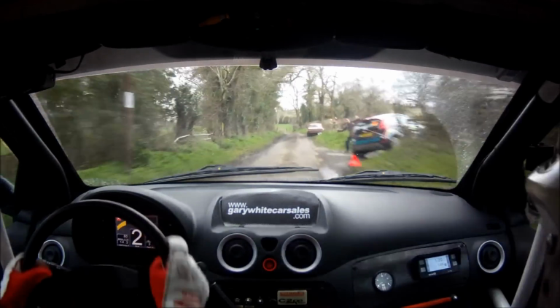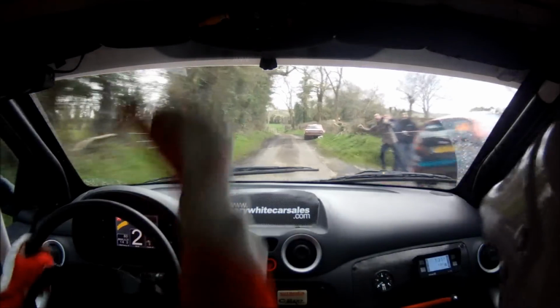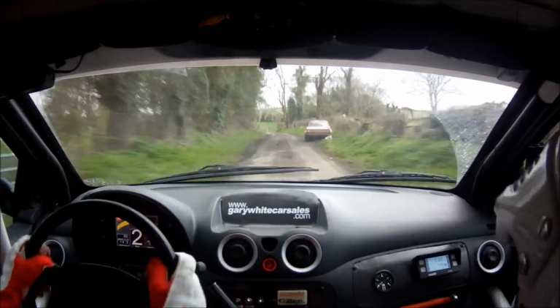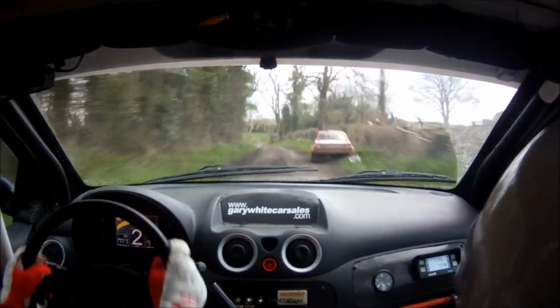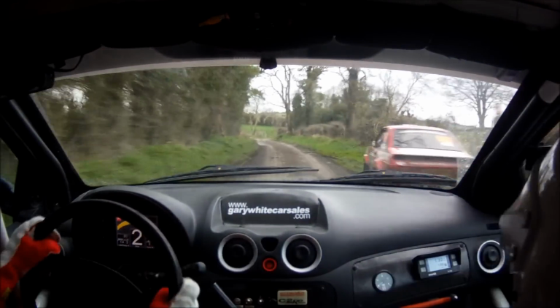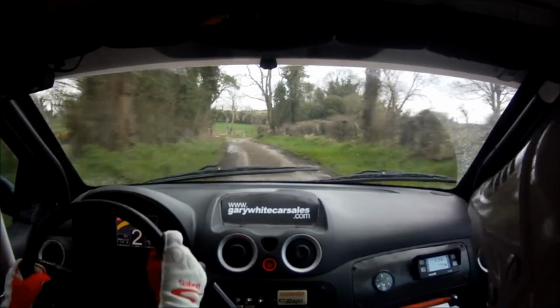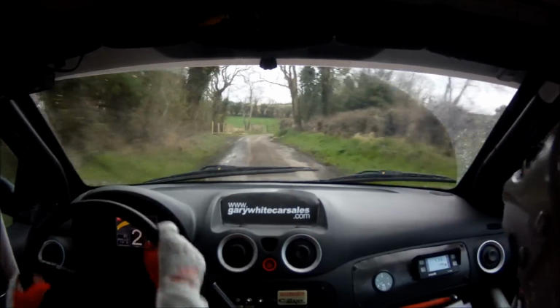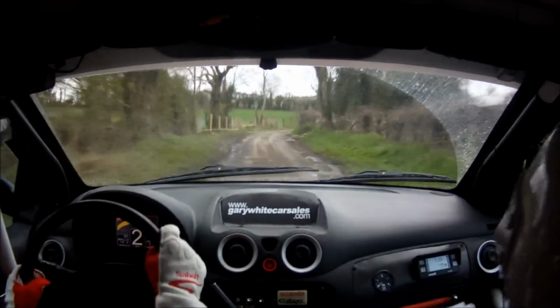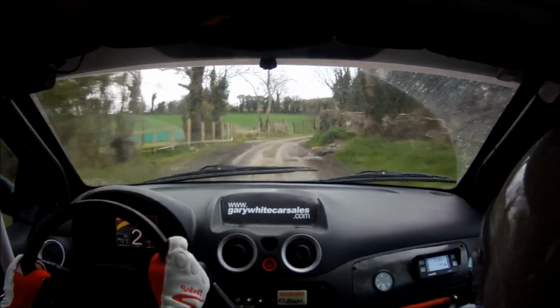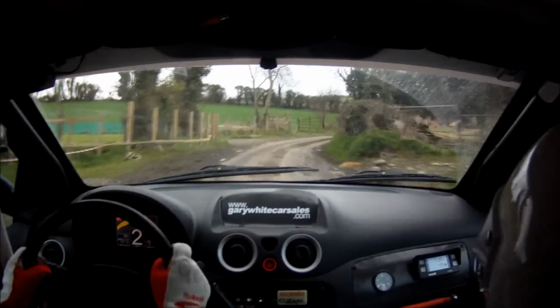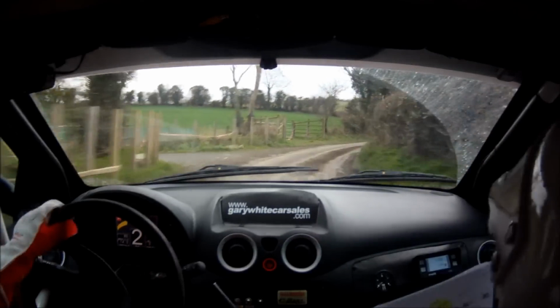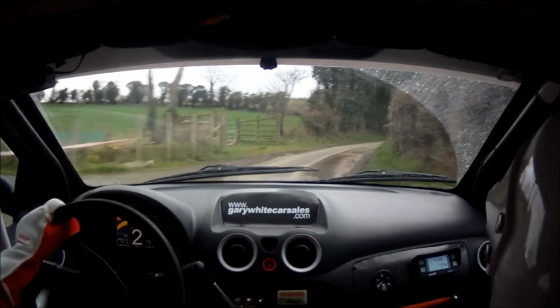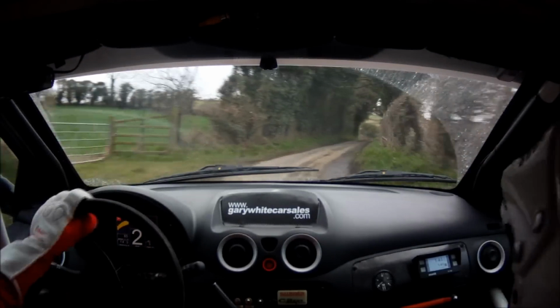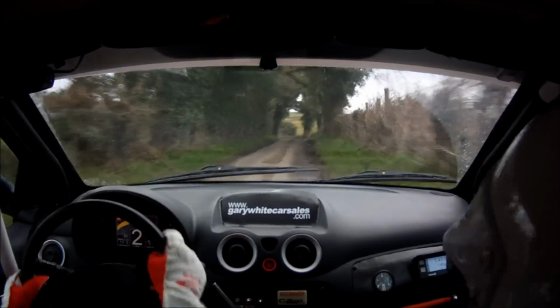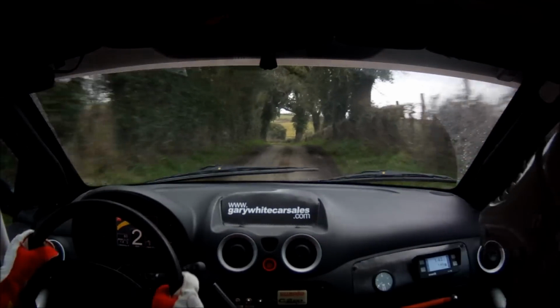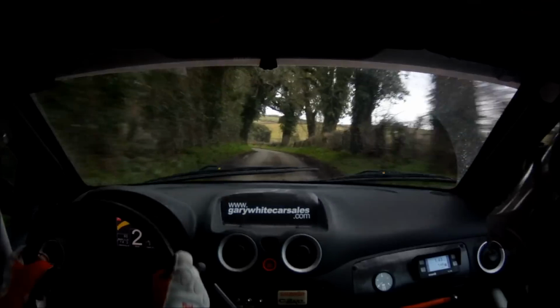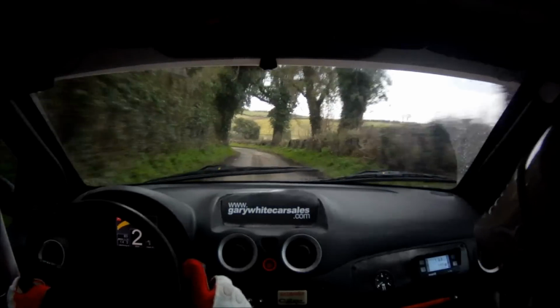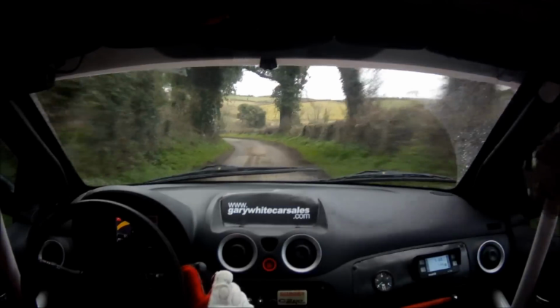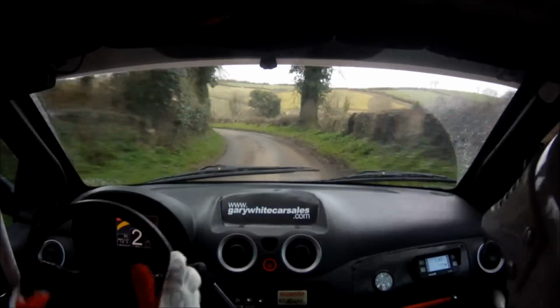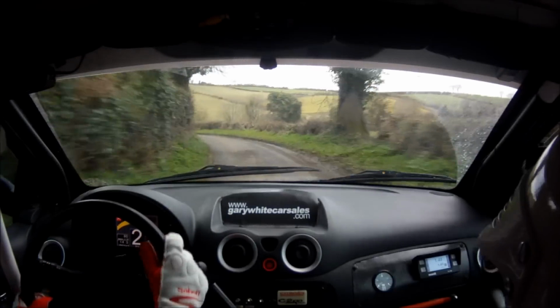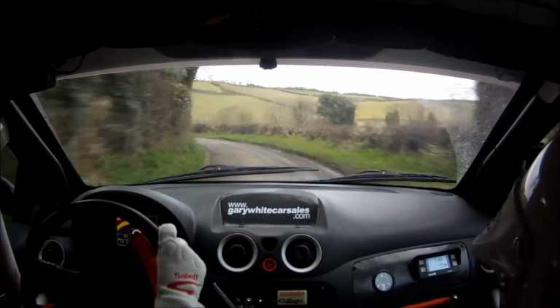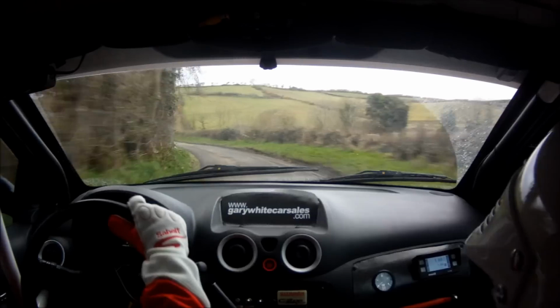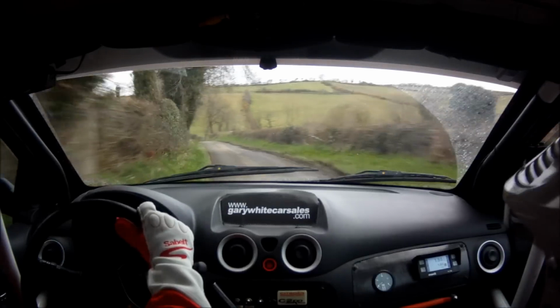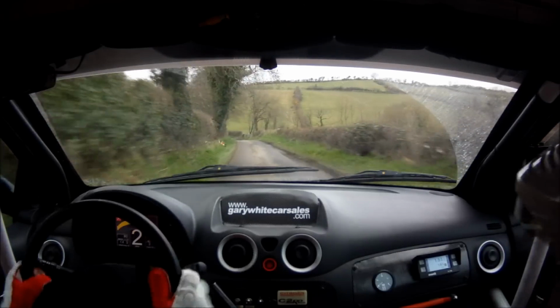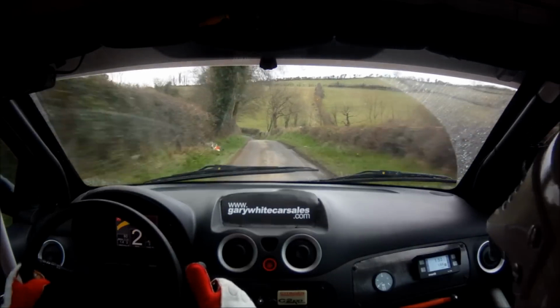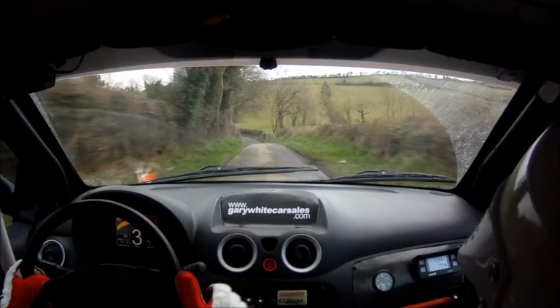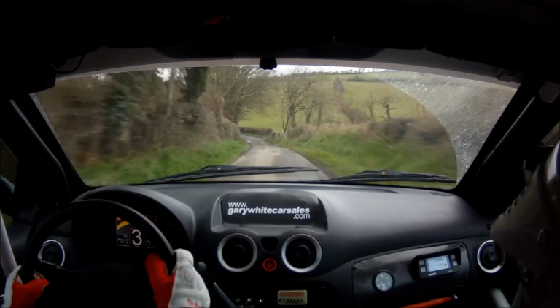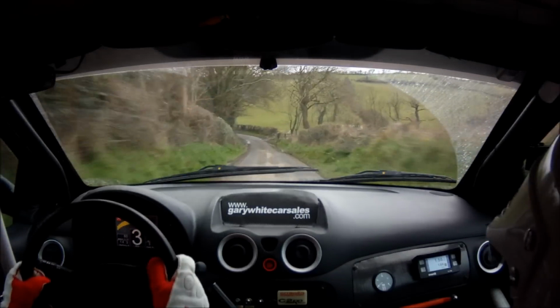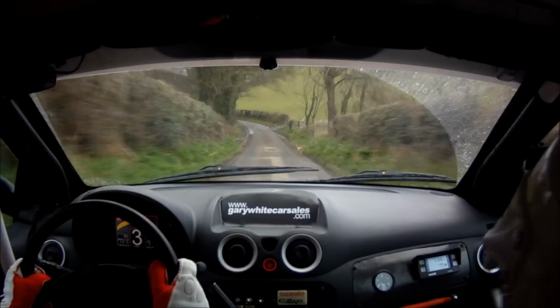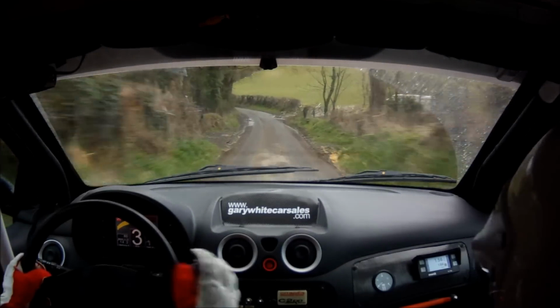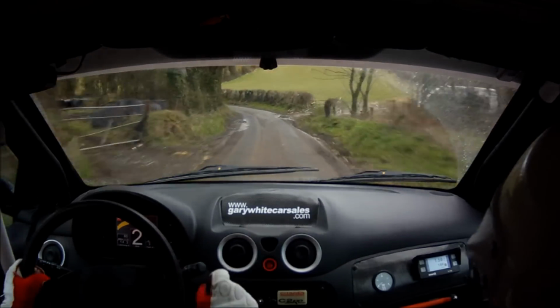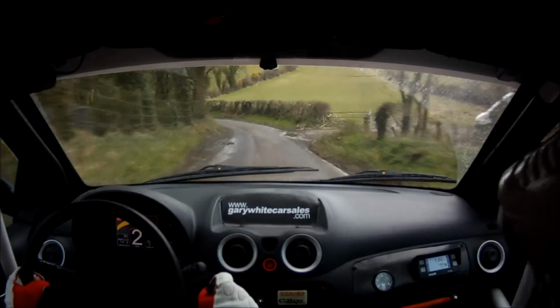Tight 2 right. Tight 2 right. 40. 3 left. 100. Slippy braking. Don't cut 1 left. Slippy braking here. Don't cut the 1 left in the 4 left plus.